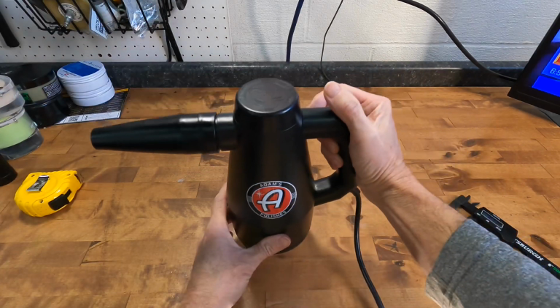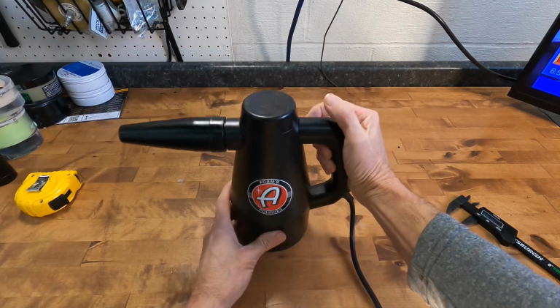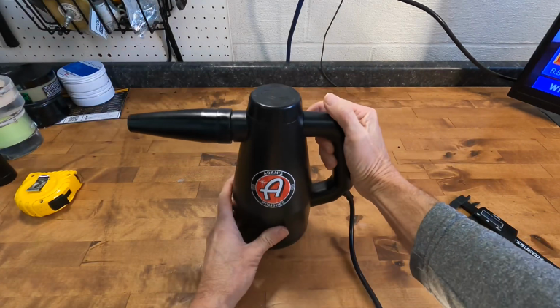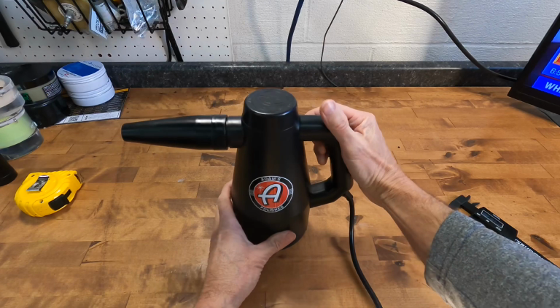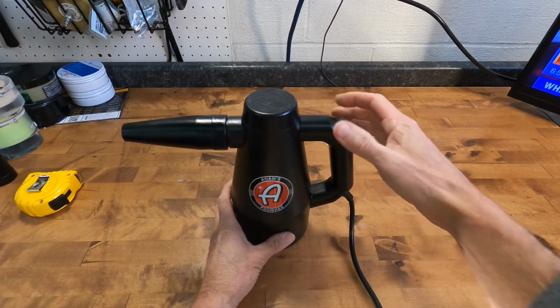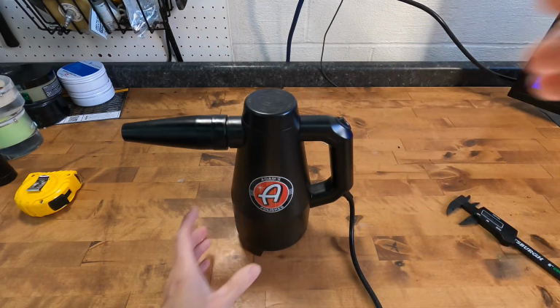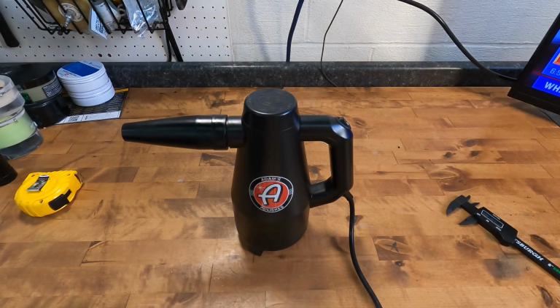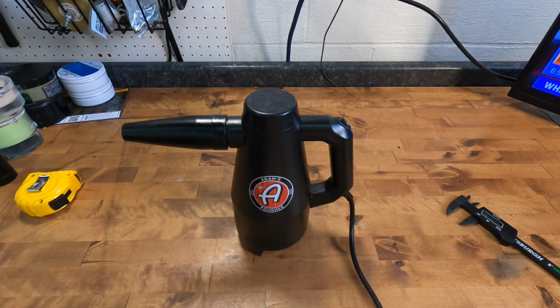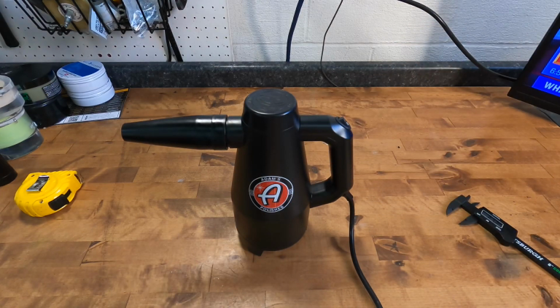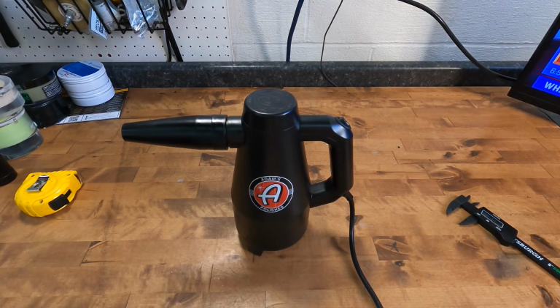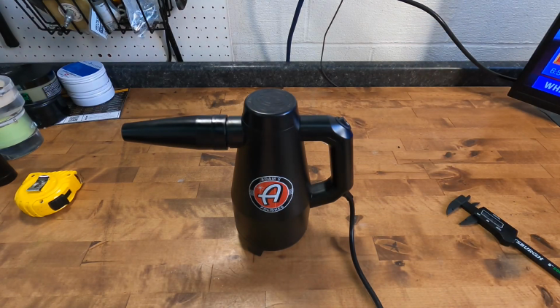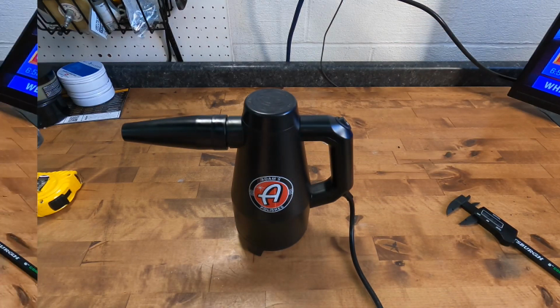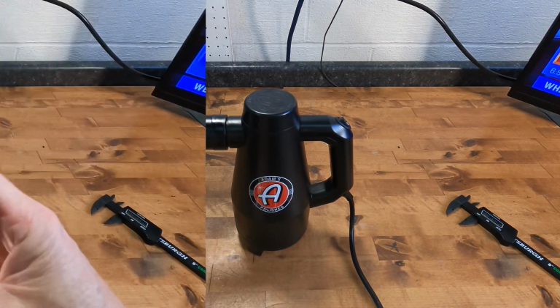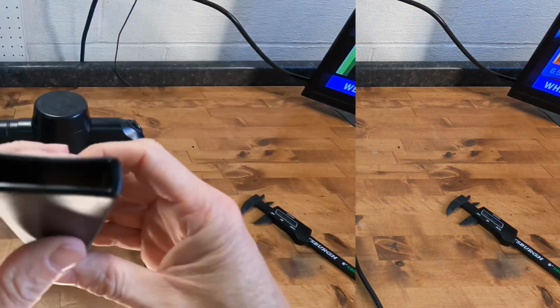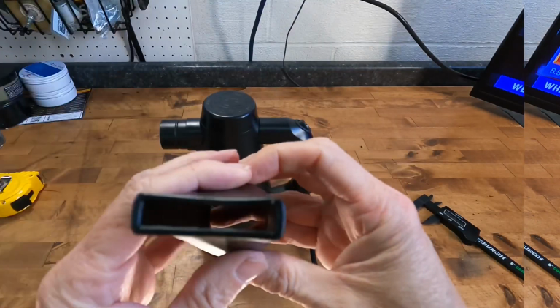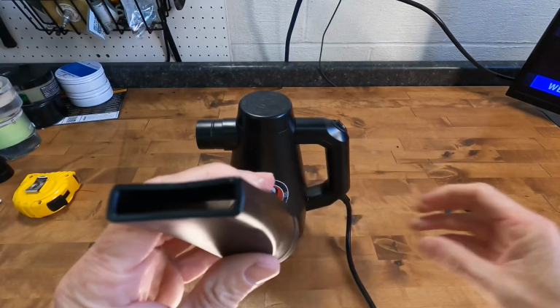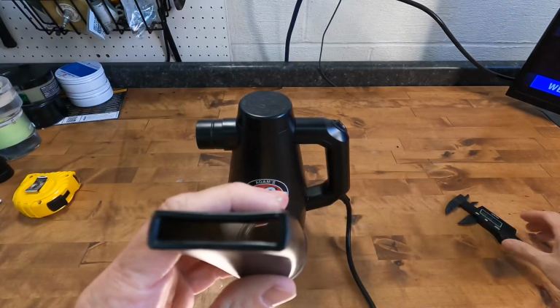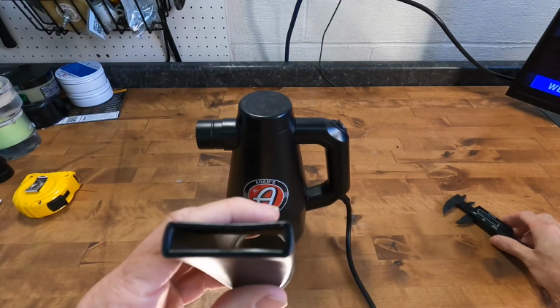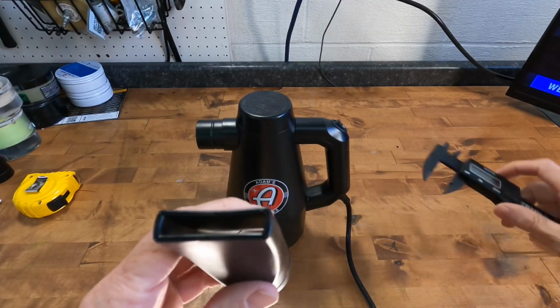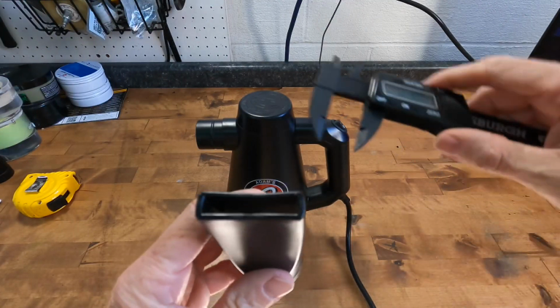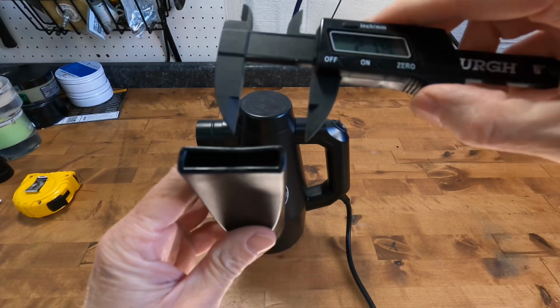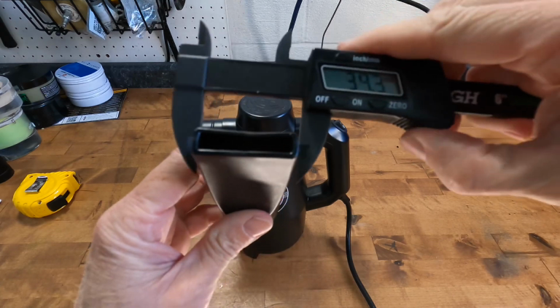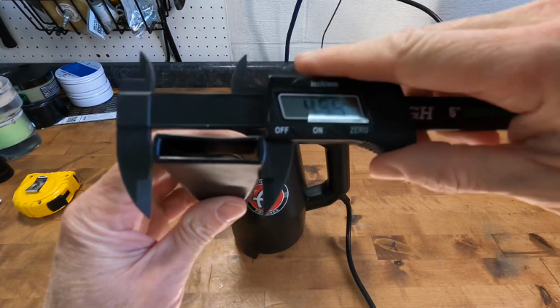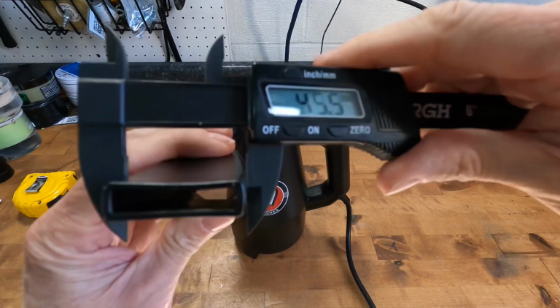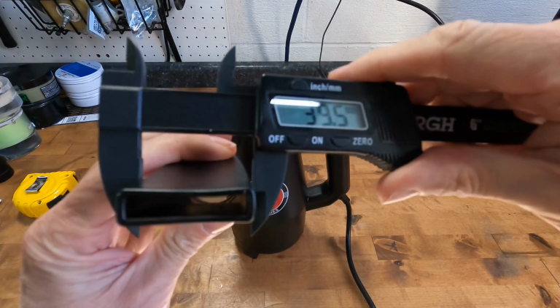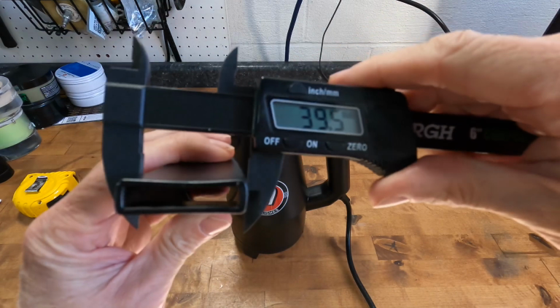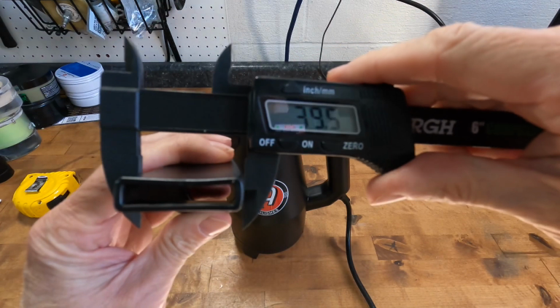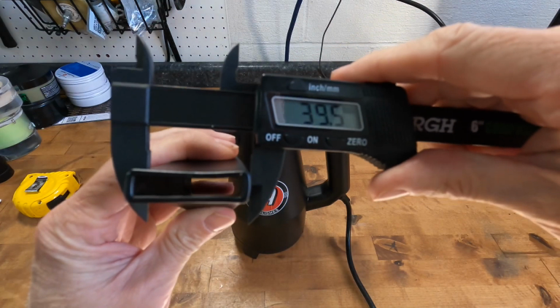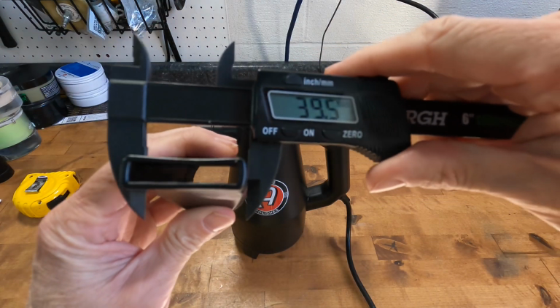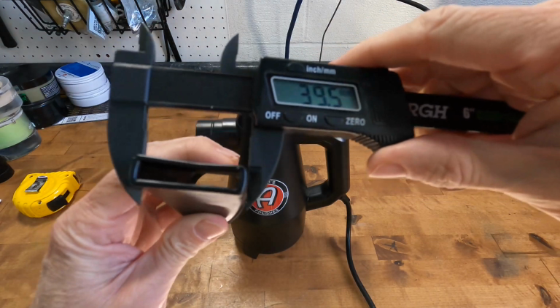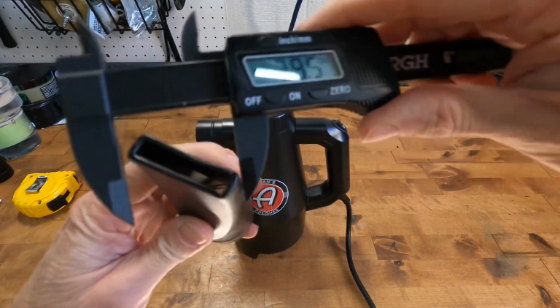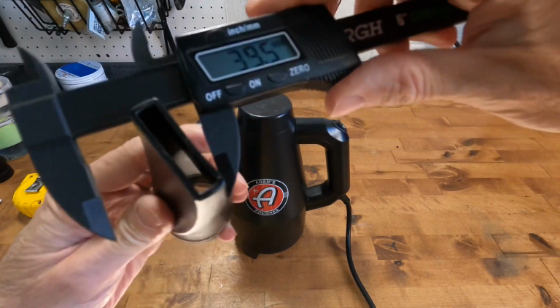The power button is on the top corner of the handle. Switch it on and you can feel the torque immediately — this little thing has some power.